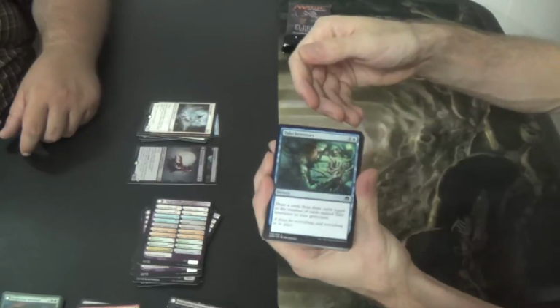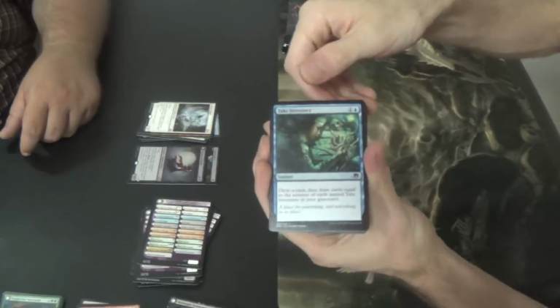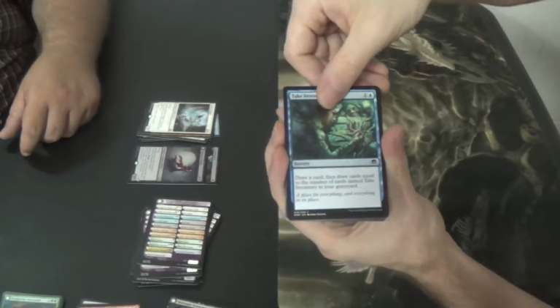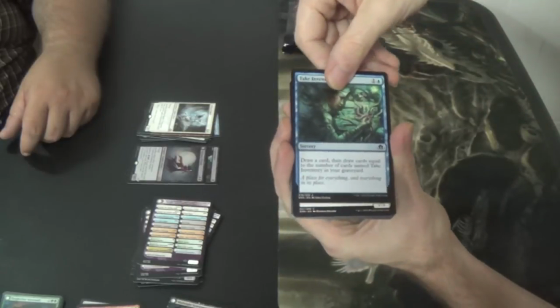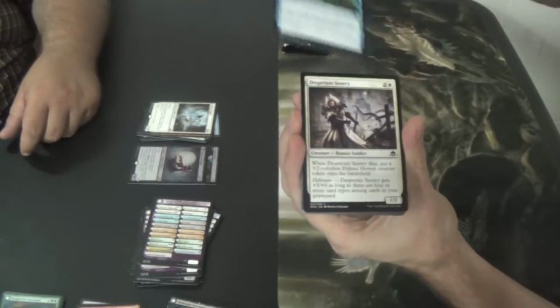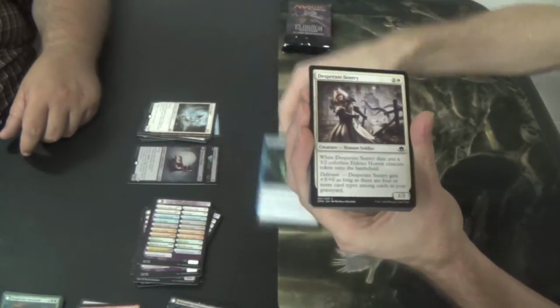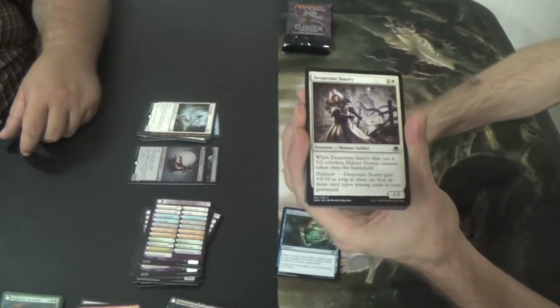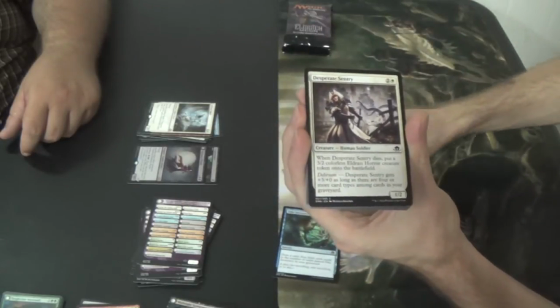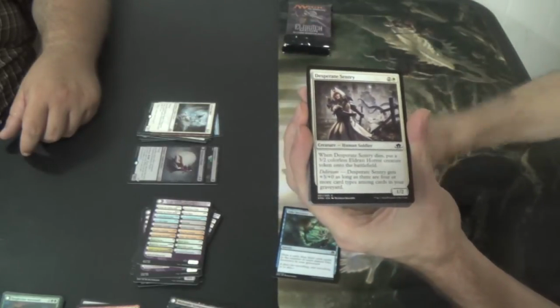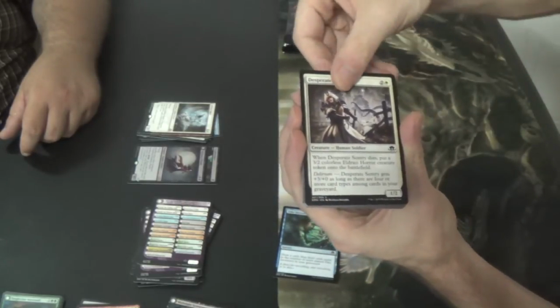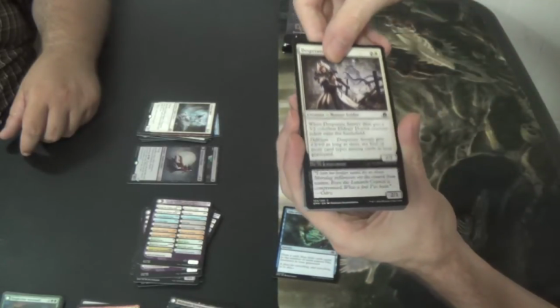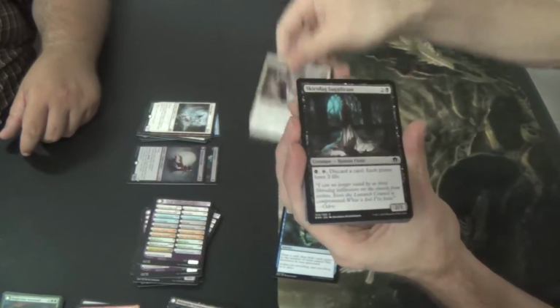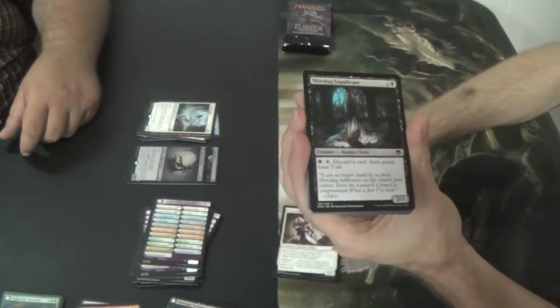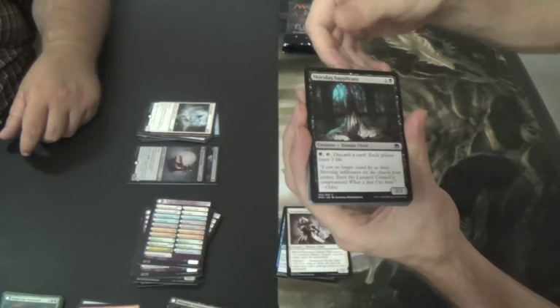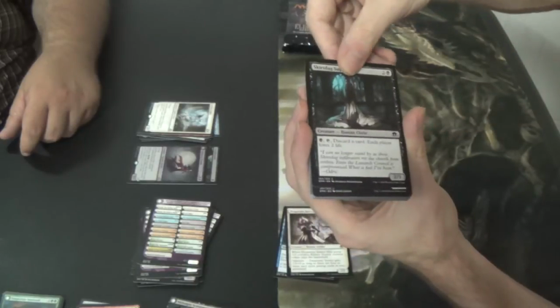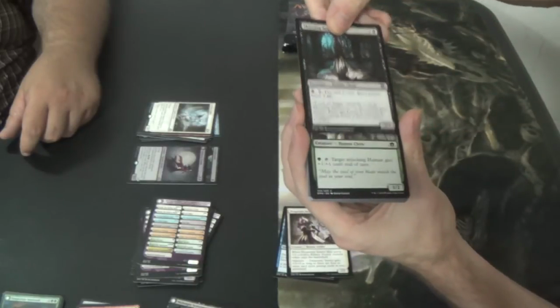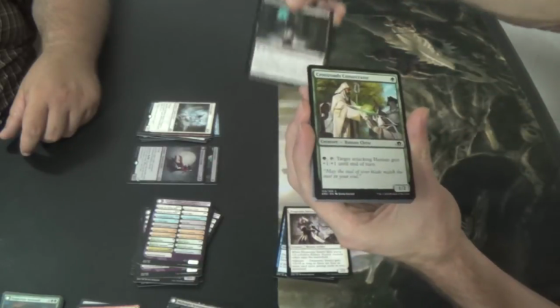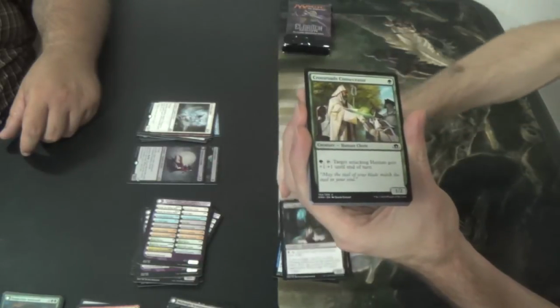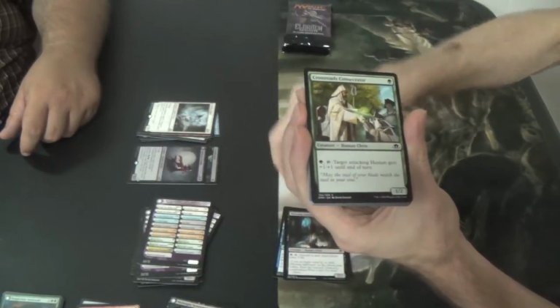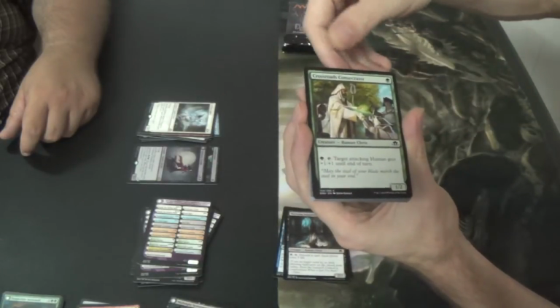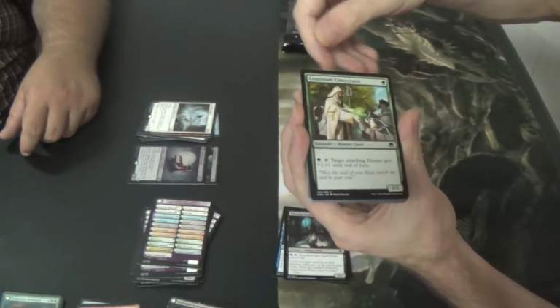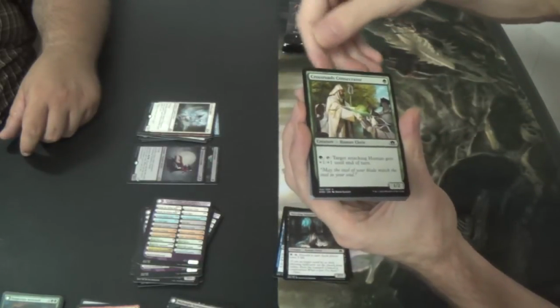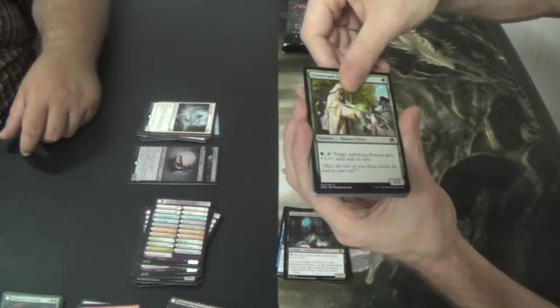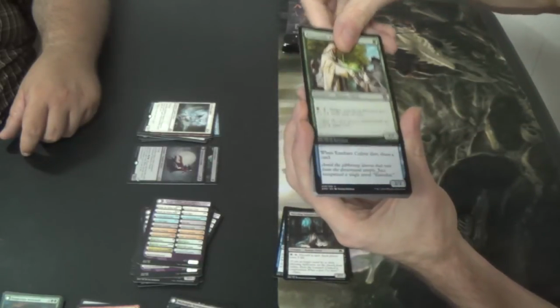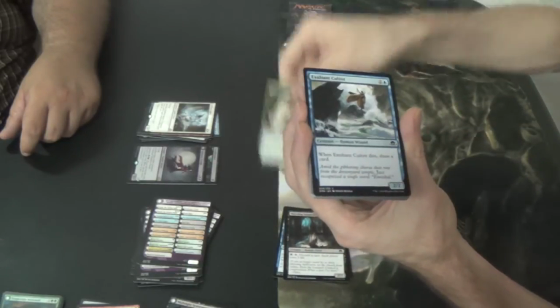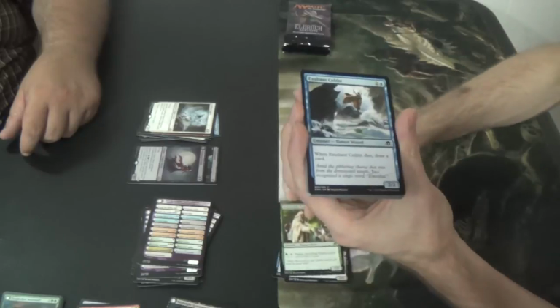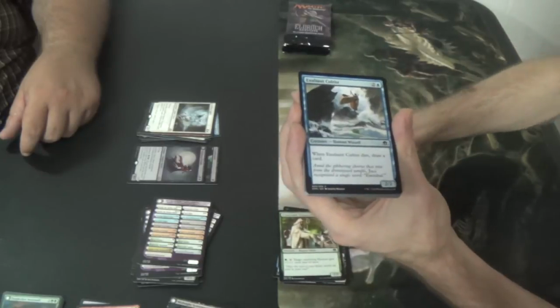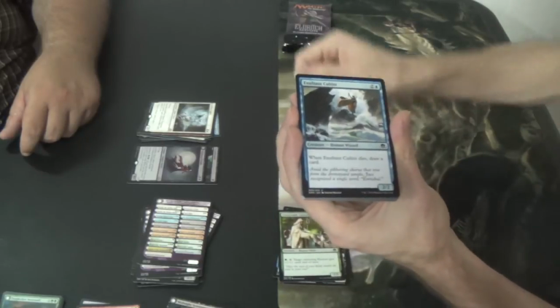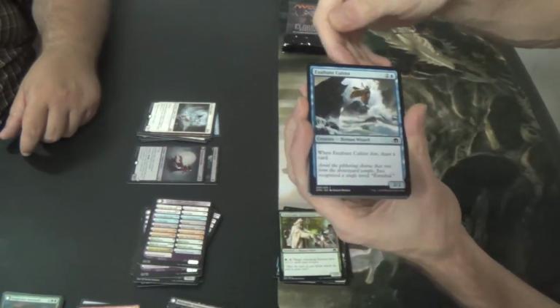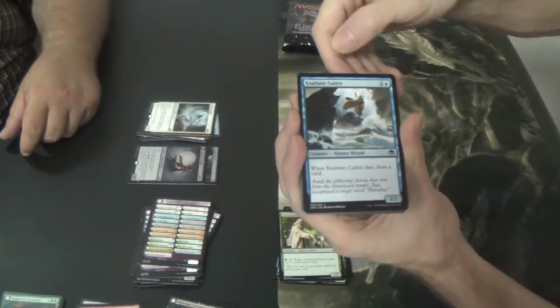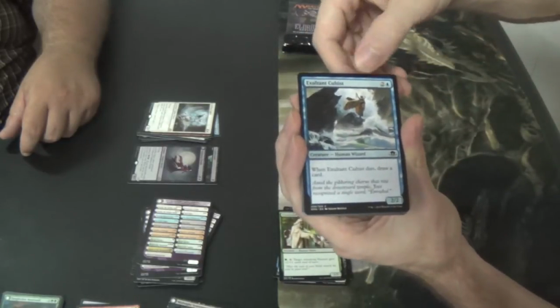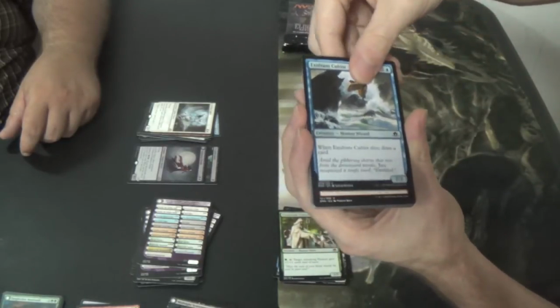Take Inventory. Desperate Sentry. Skirstag Supplicant. Crossroads Consecrator — not Concentrator, then it would be blue. Exultant Cultist.